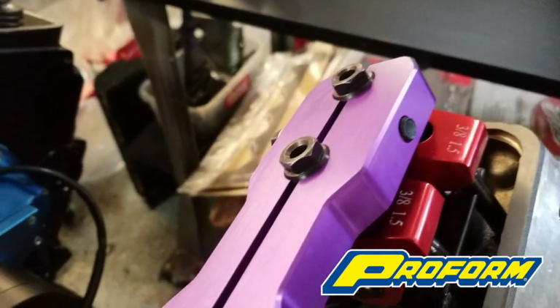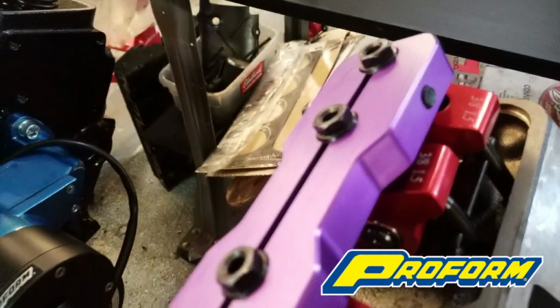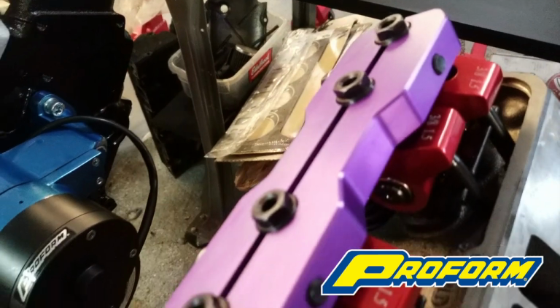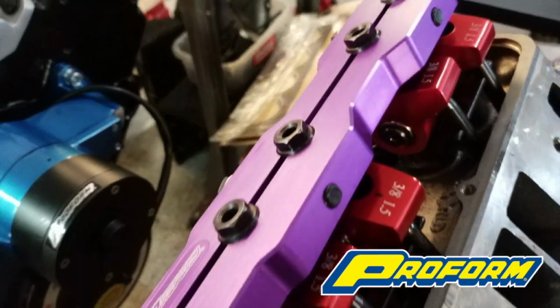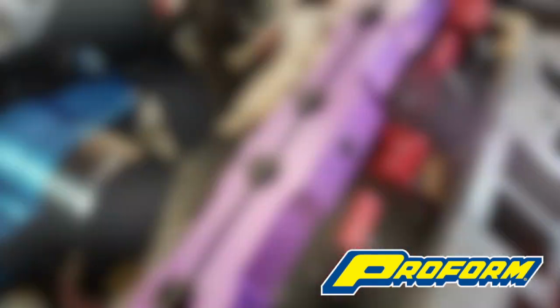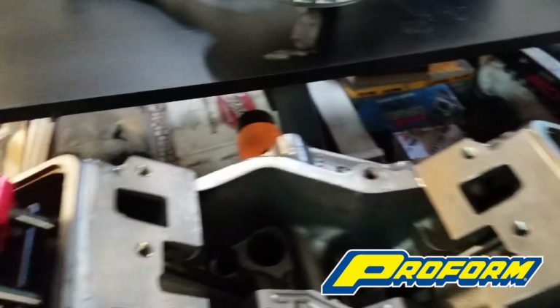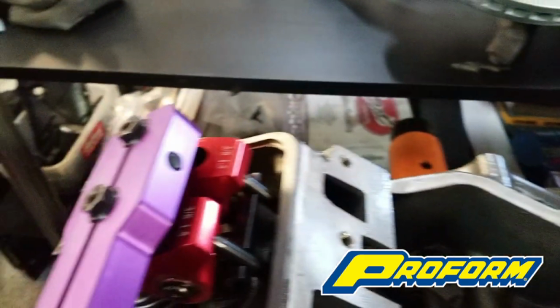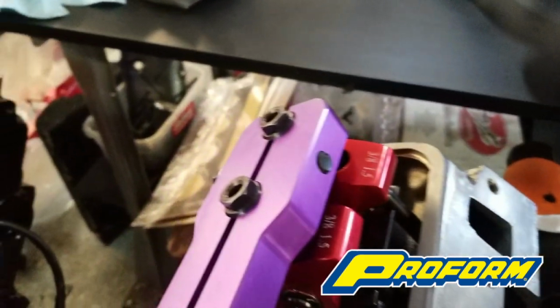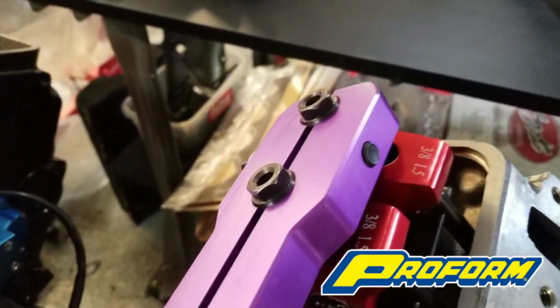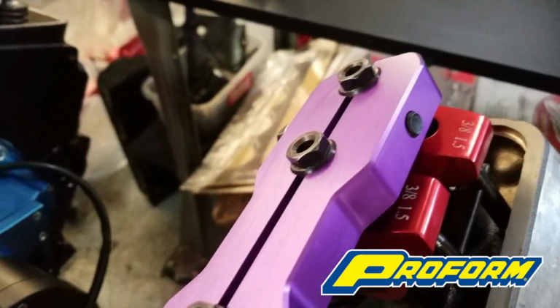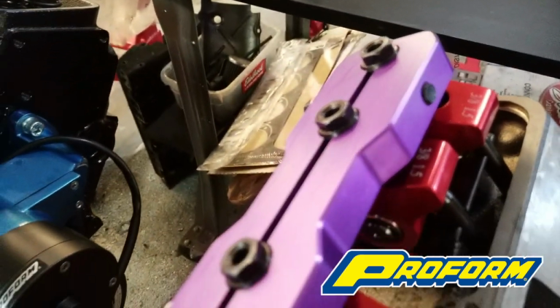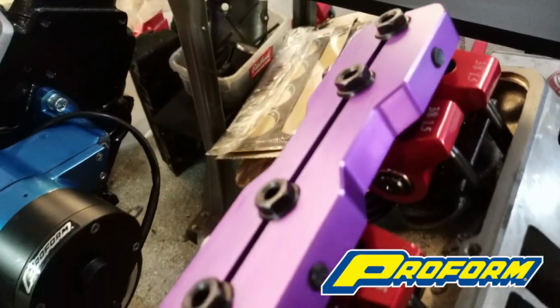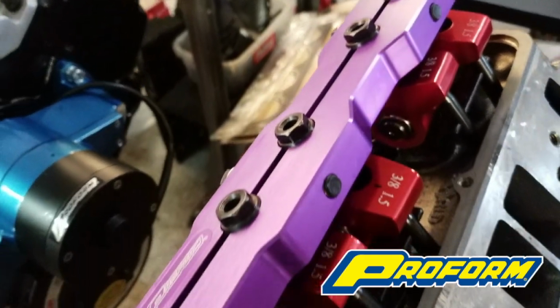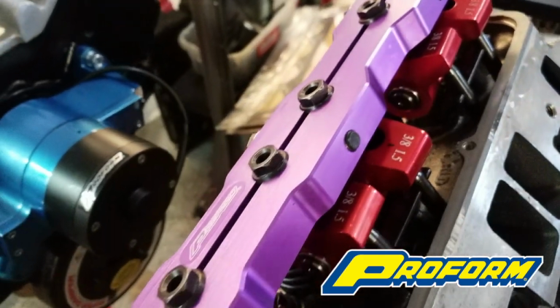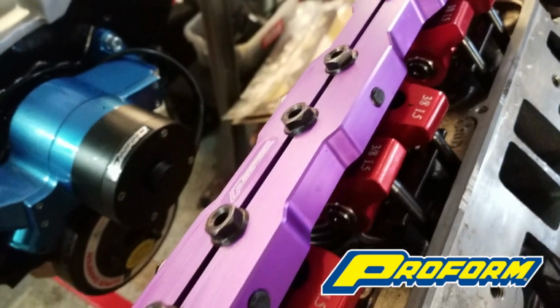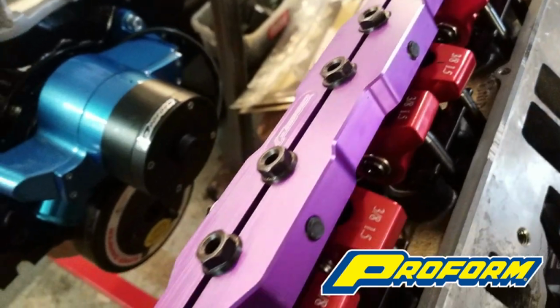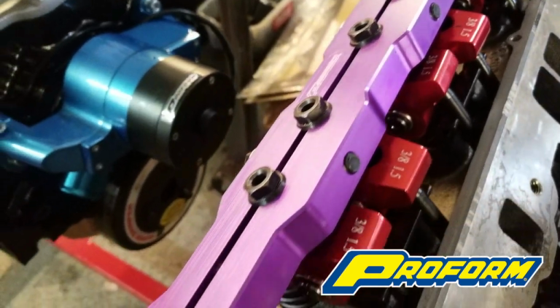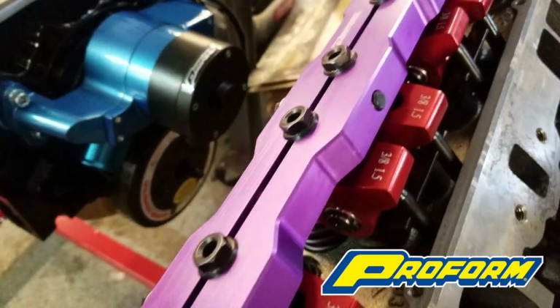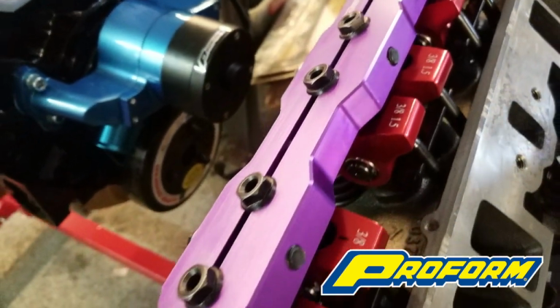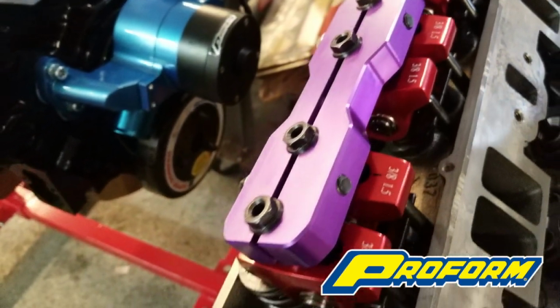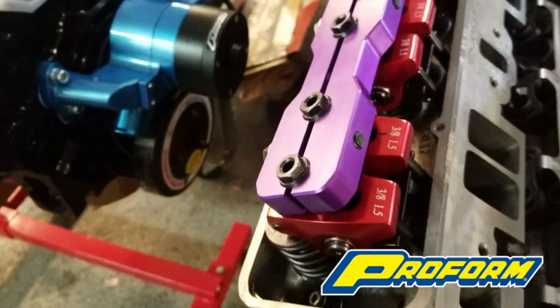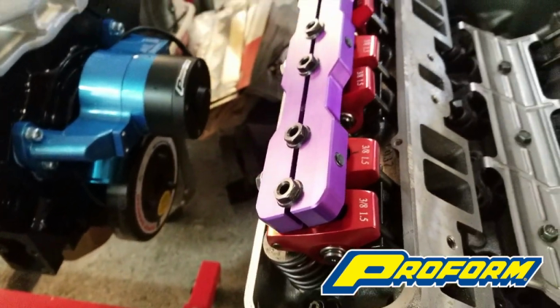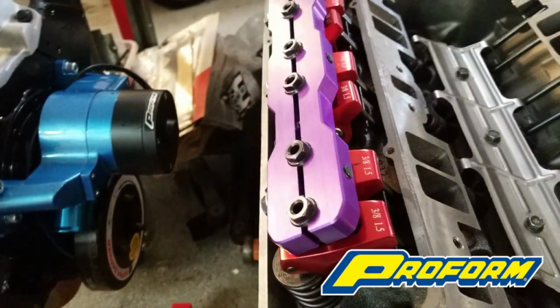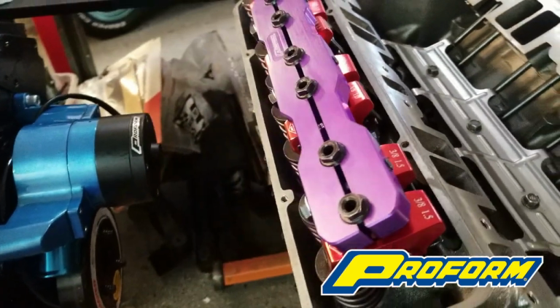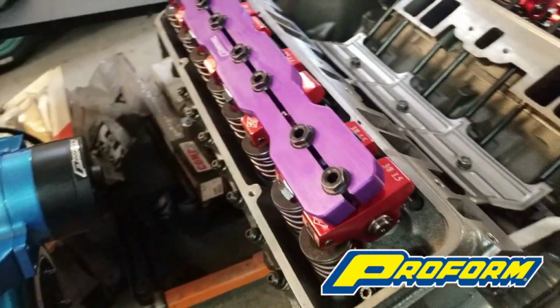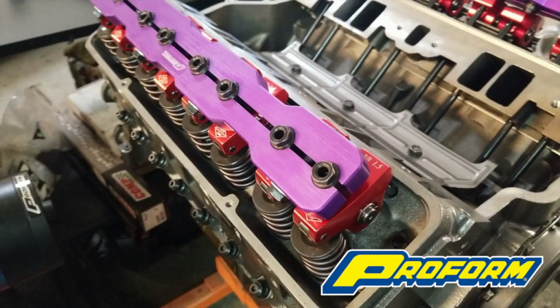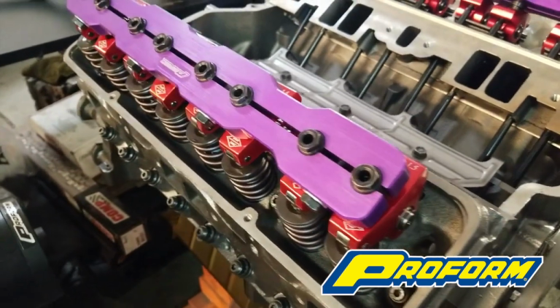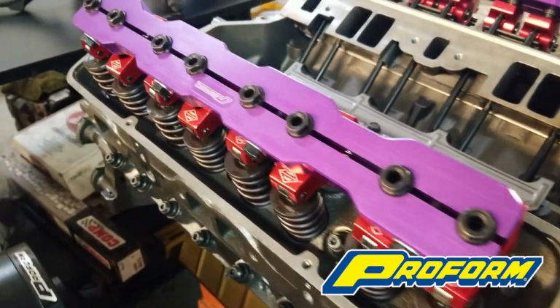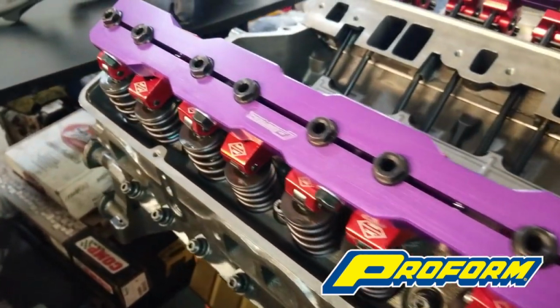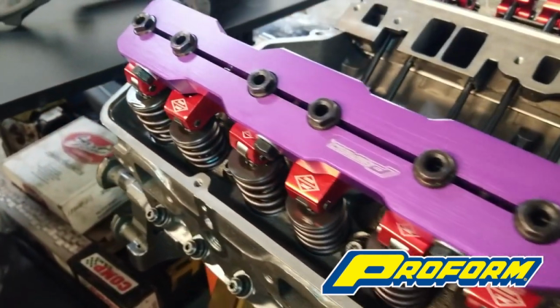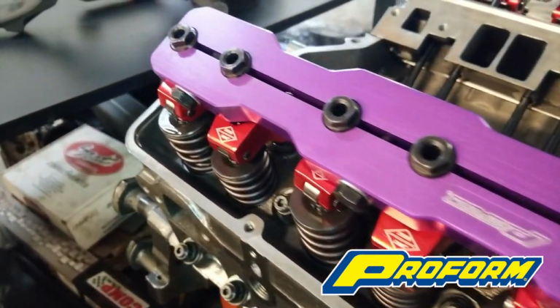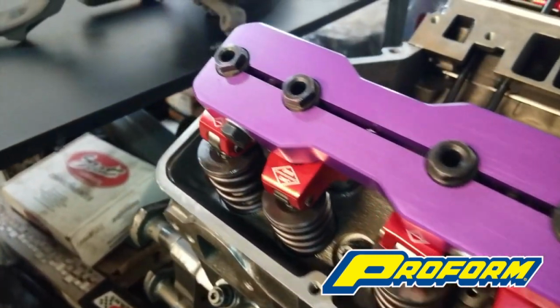Made from high quality aluminum, they fit small block Chevrolet engines using 7/16-20 stud threads. Poly locks are included with the stud girdles and finished in a race purple — functioning and great looking.